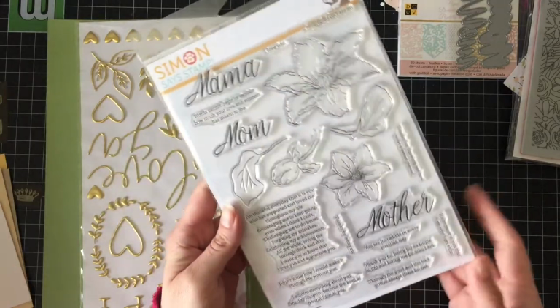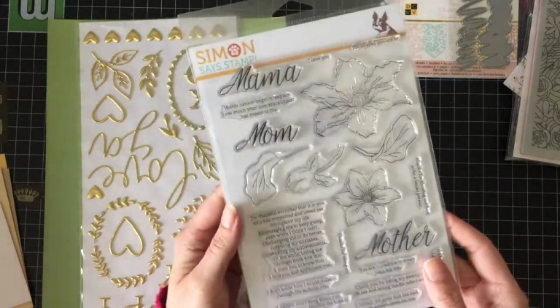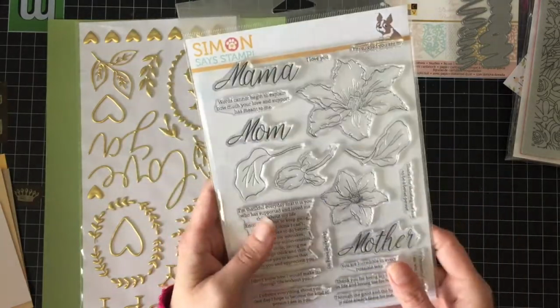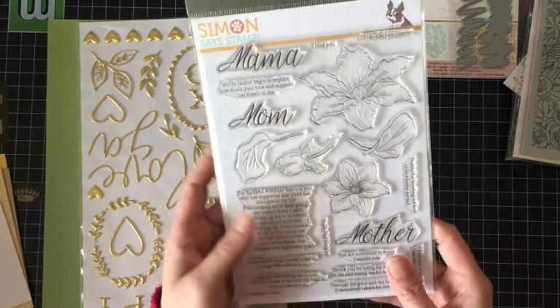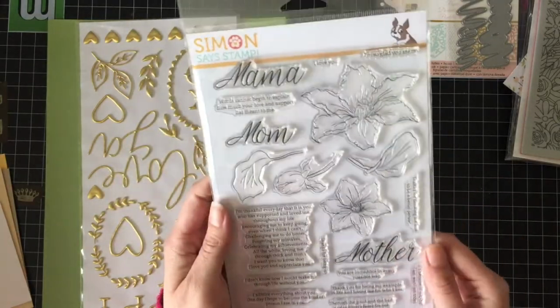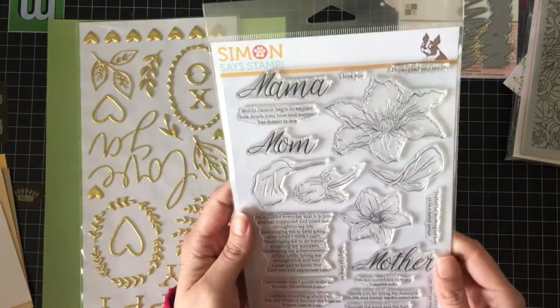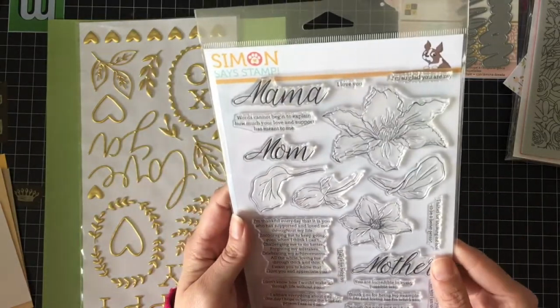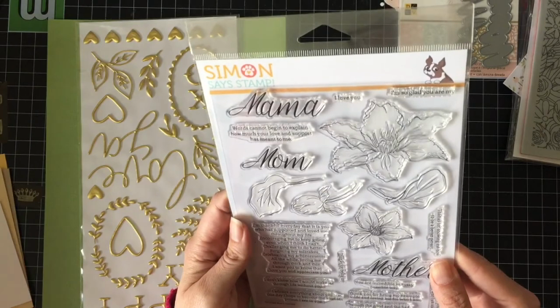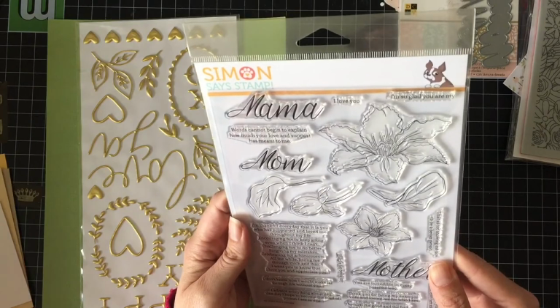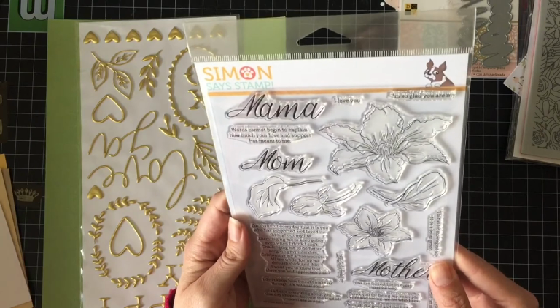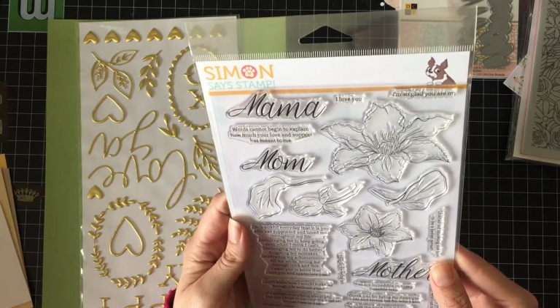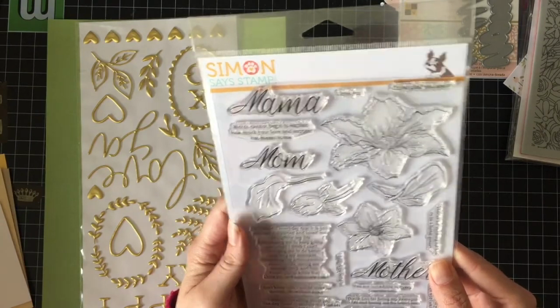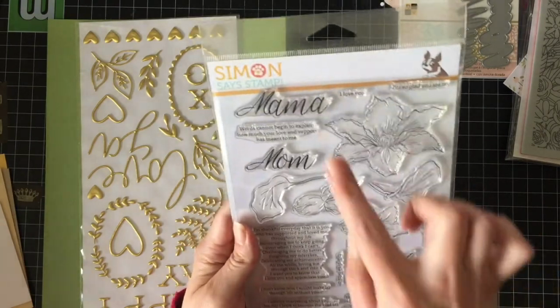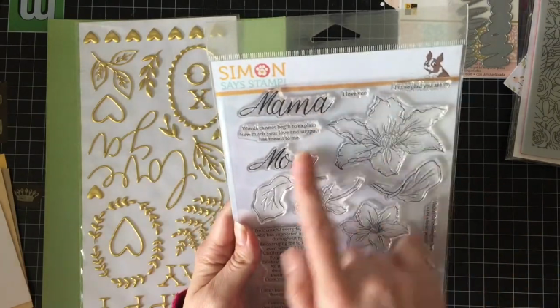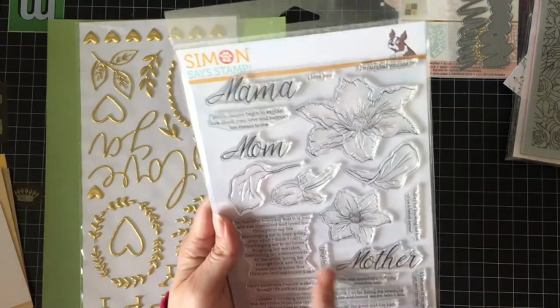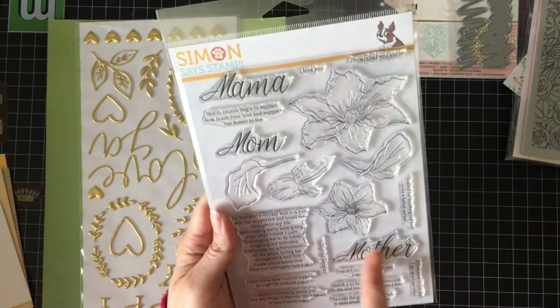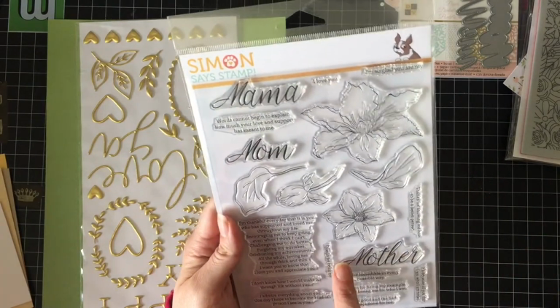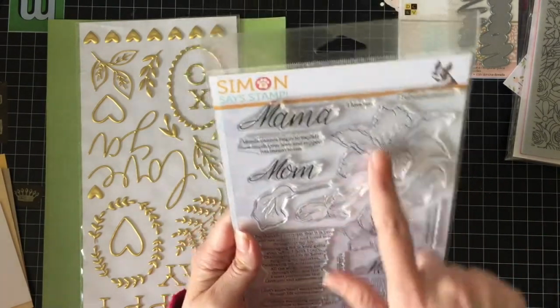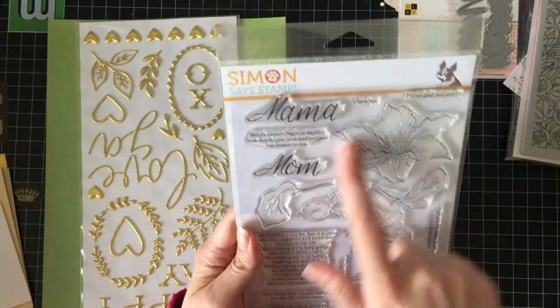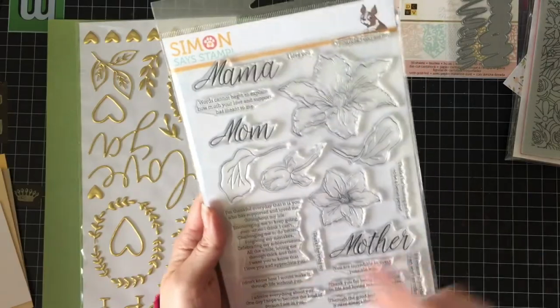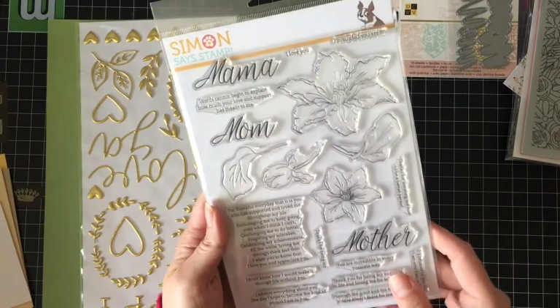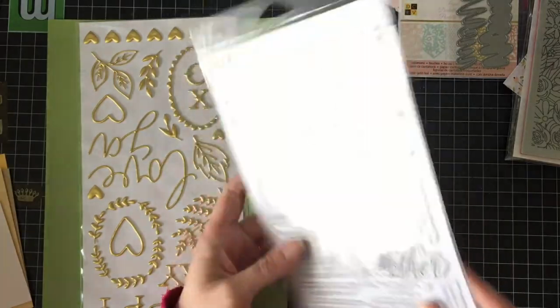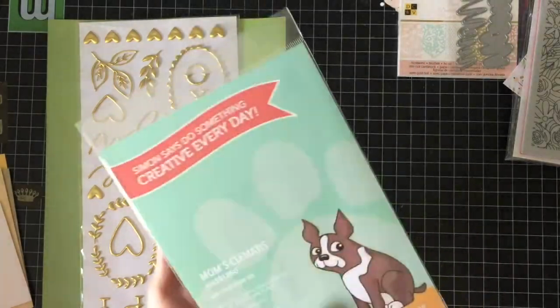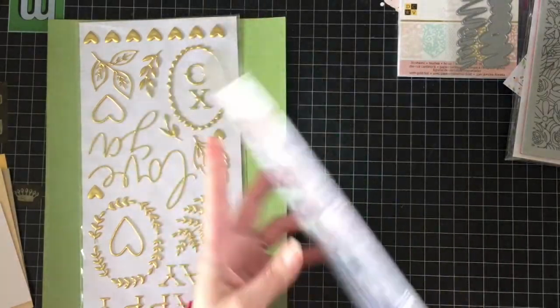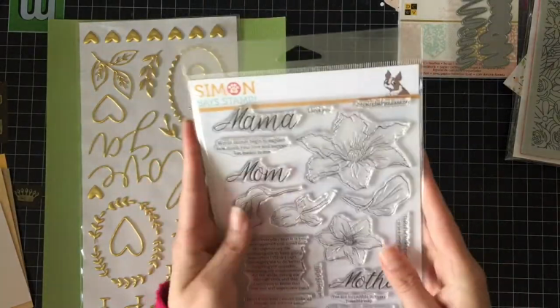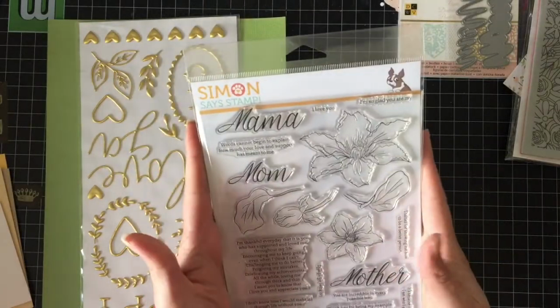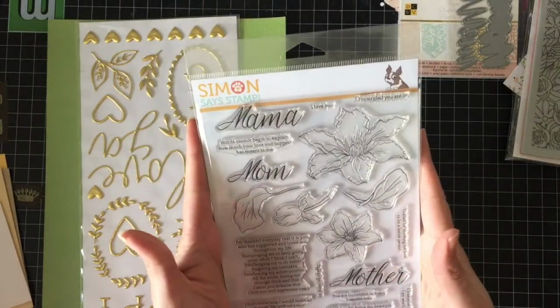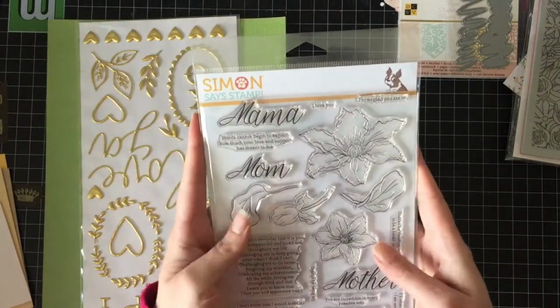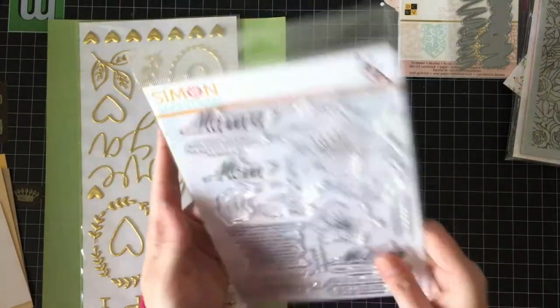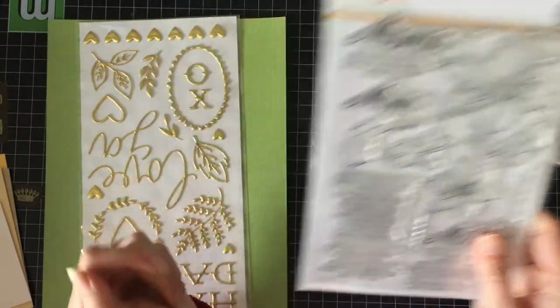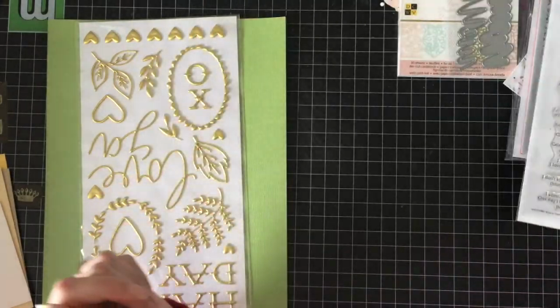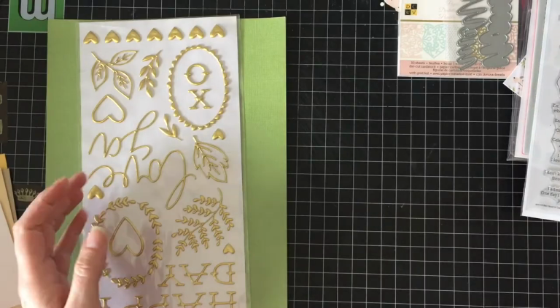I can't even write today, I'm so excited about this card kit. 'I'm so glad you are my mama, mom, mother. I love you.' Like, this is big. And that's another 6x8, so good deal there.